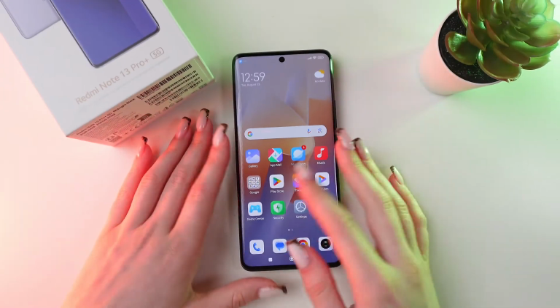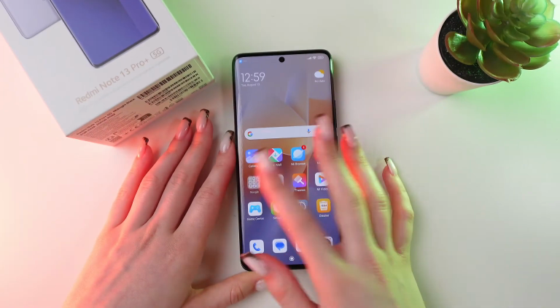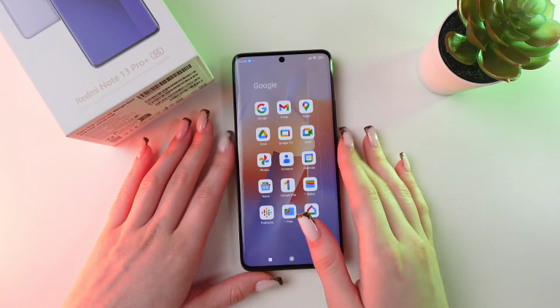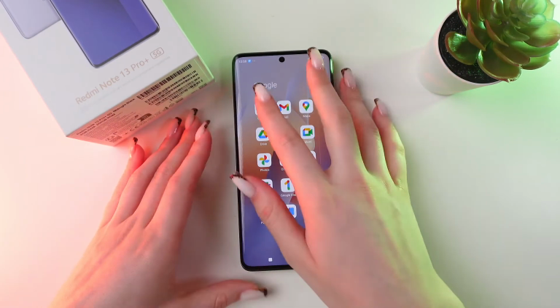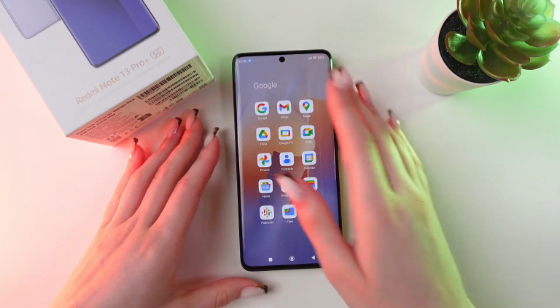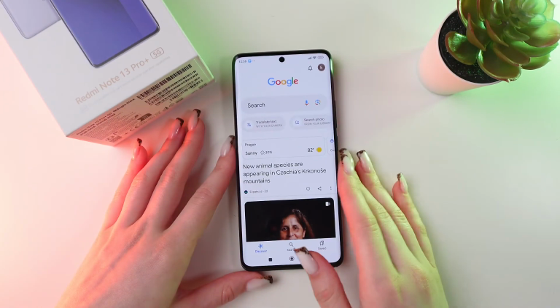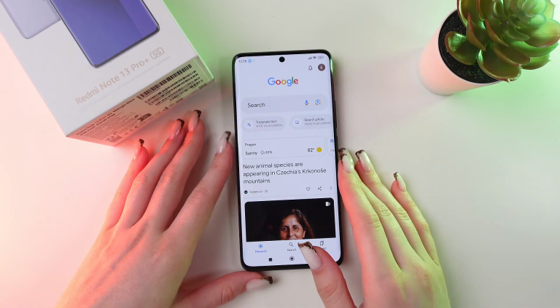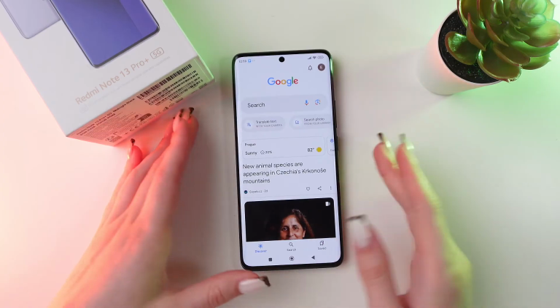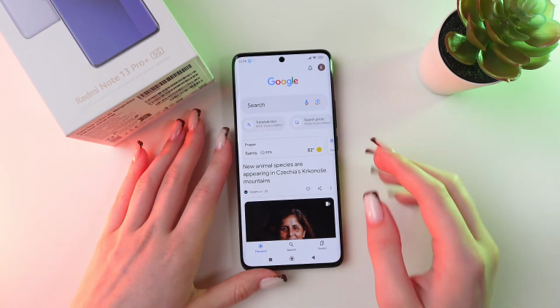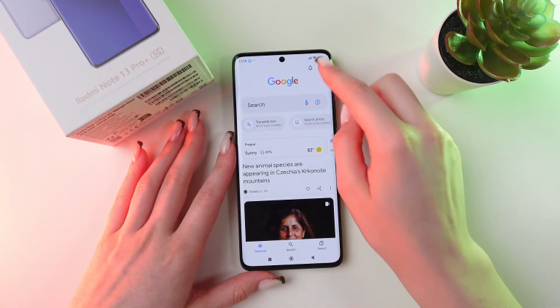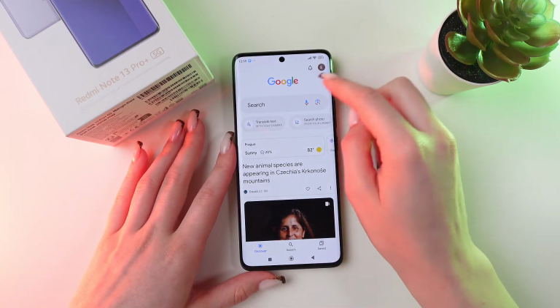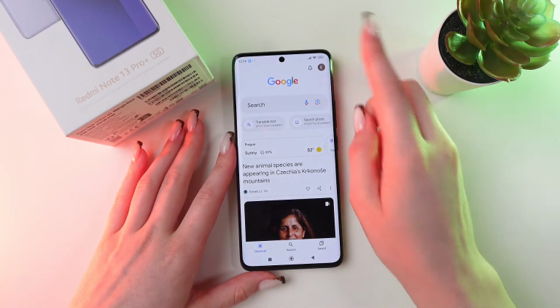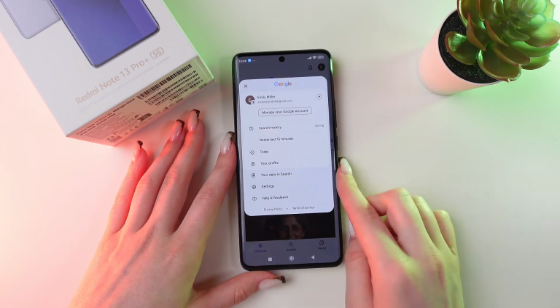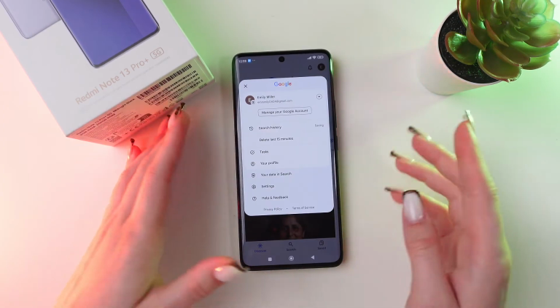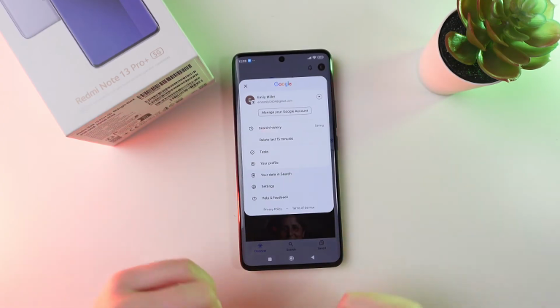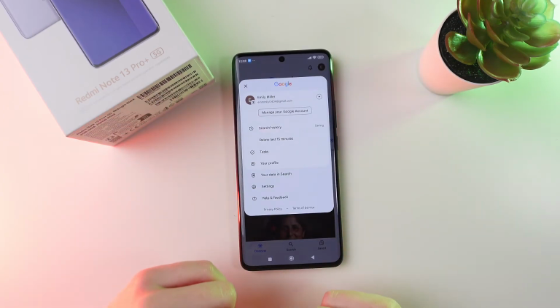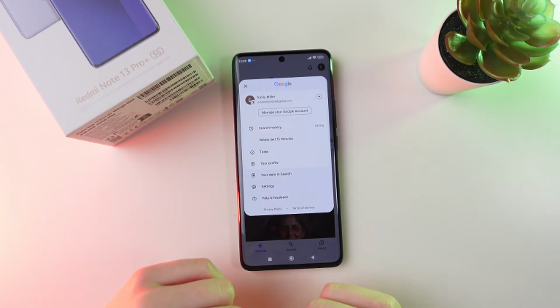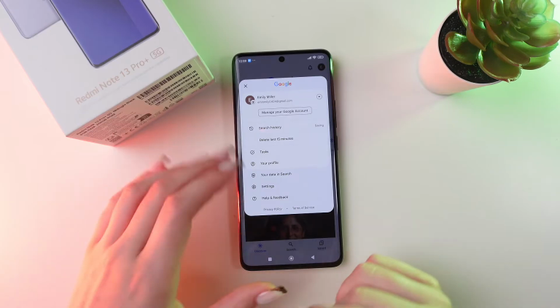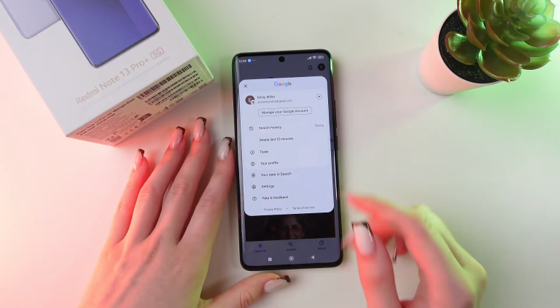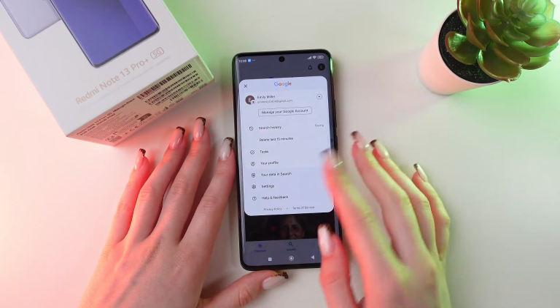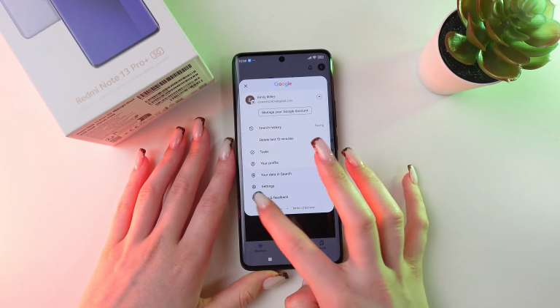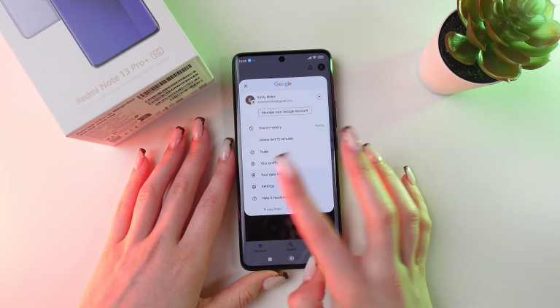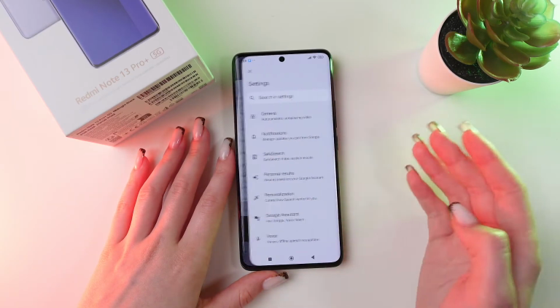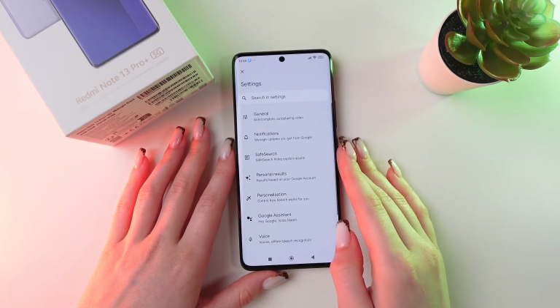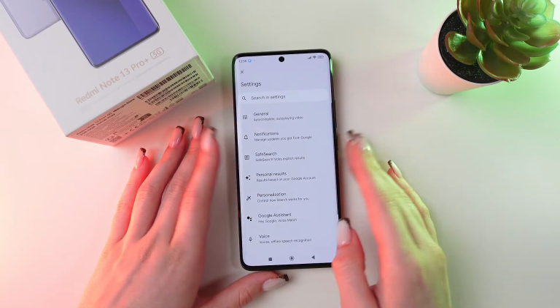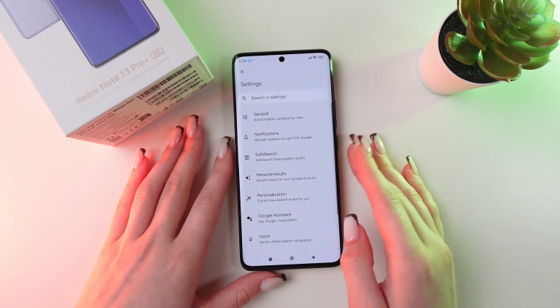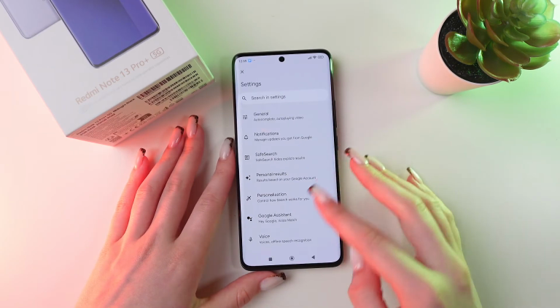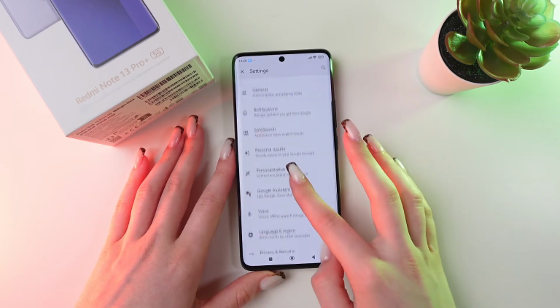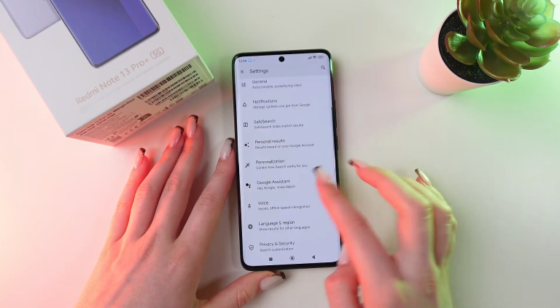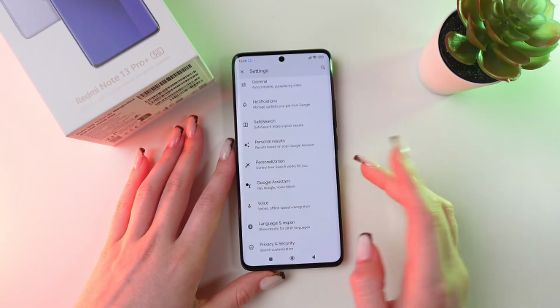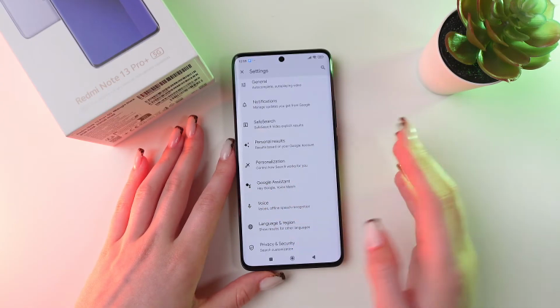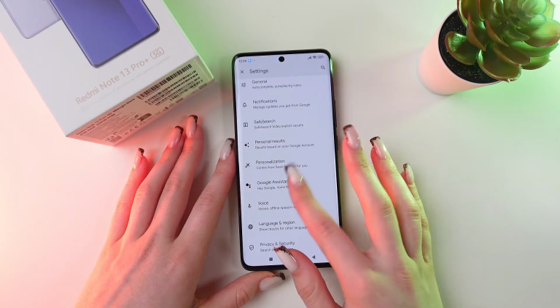Firstly, let's open the Google application. Right here, tap on your account — you need to sign in first — and then go into Settings. Right here you will be able to see the Google Assistant option.